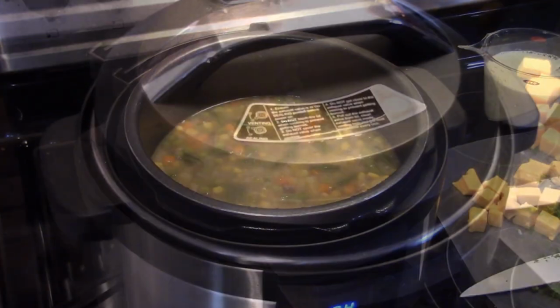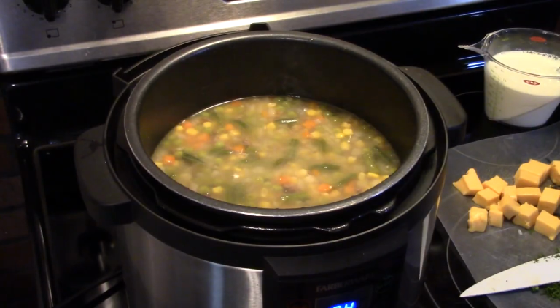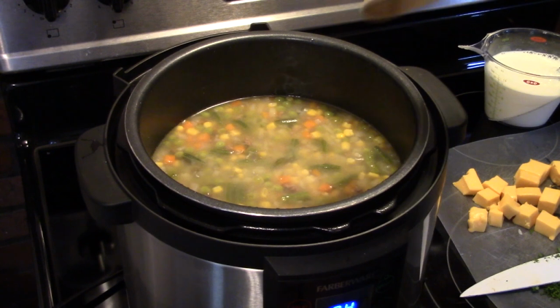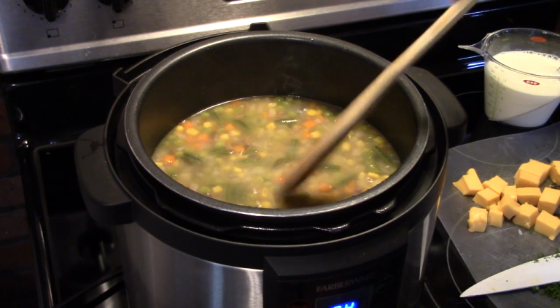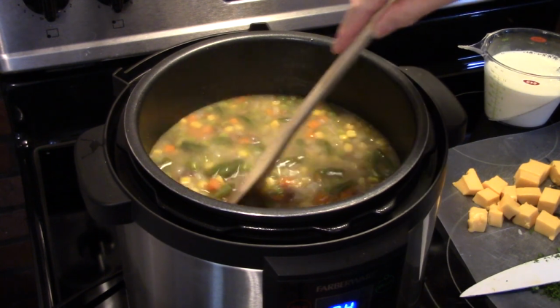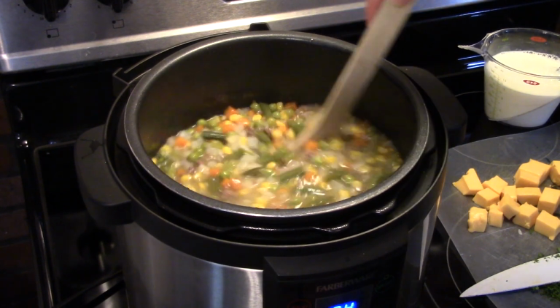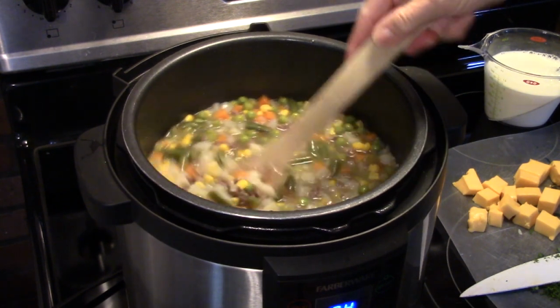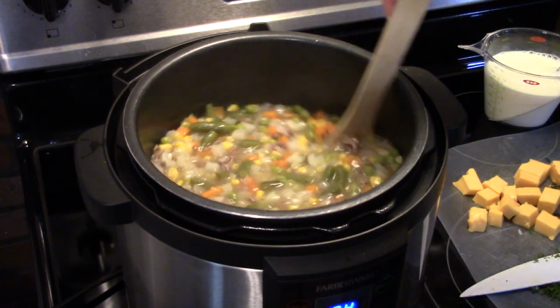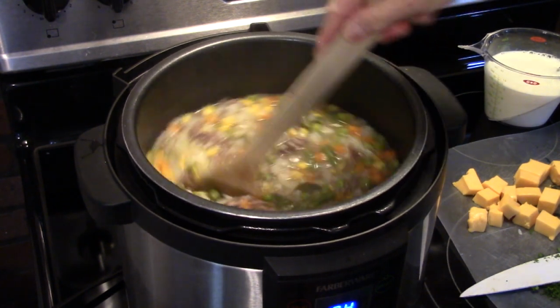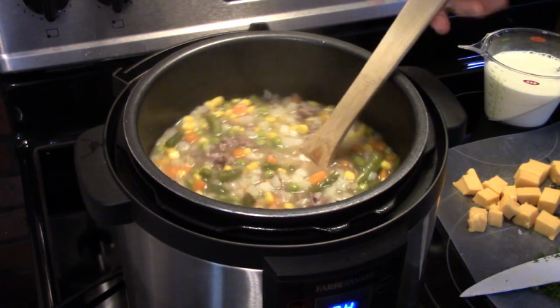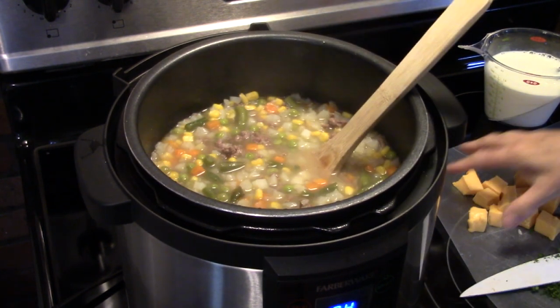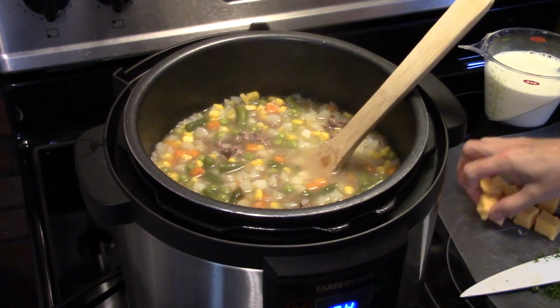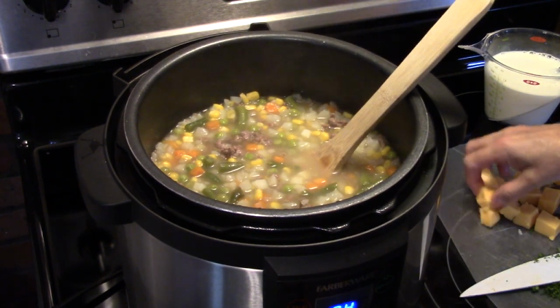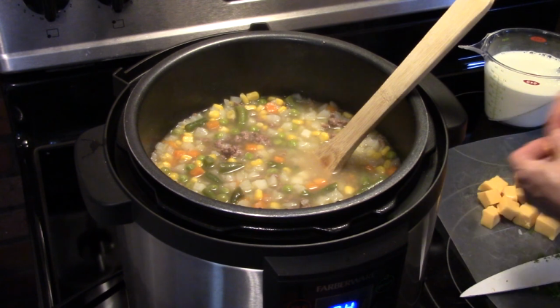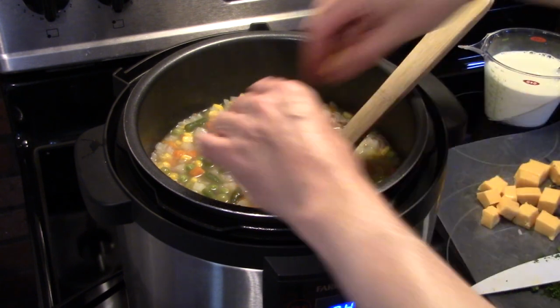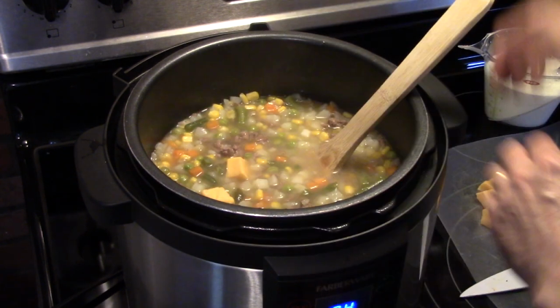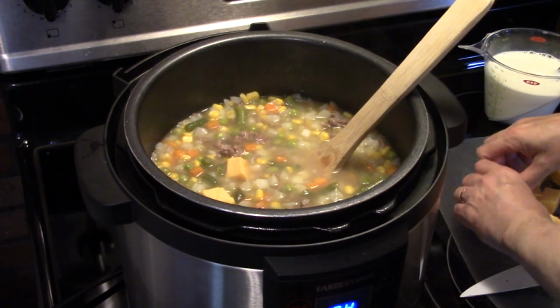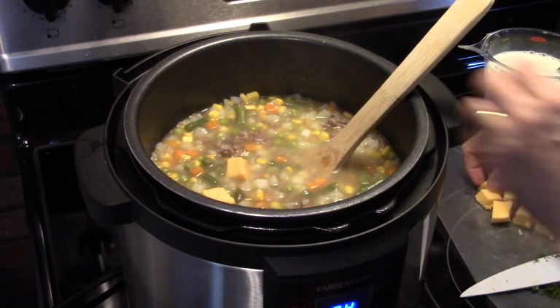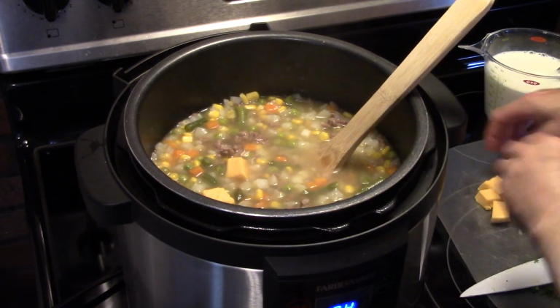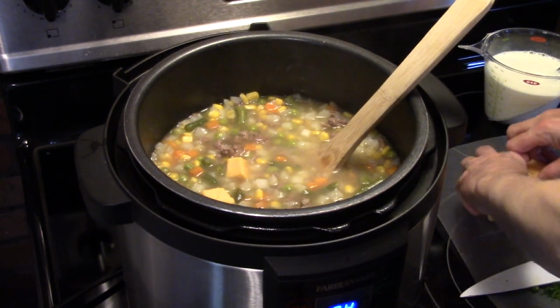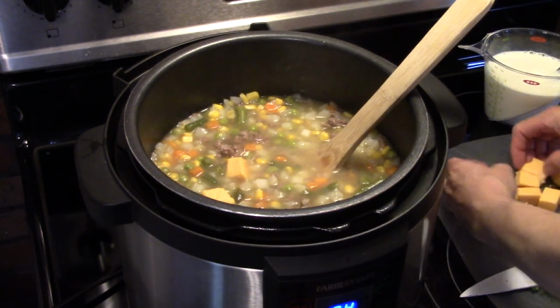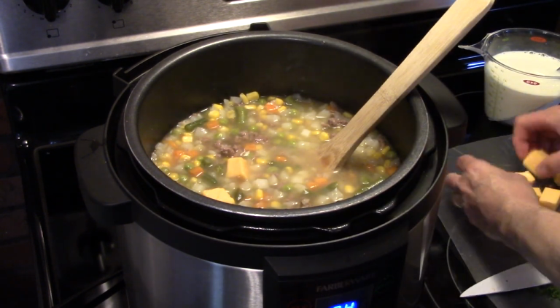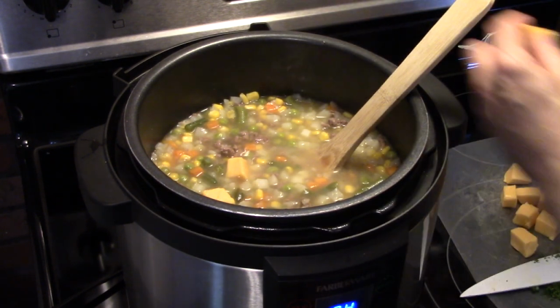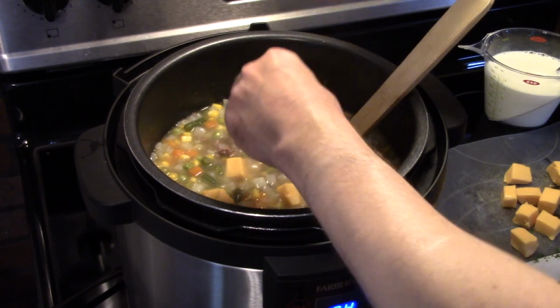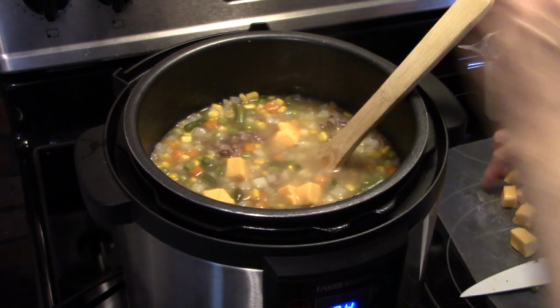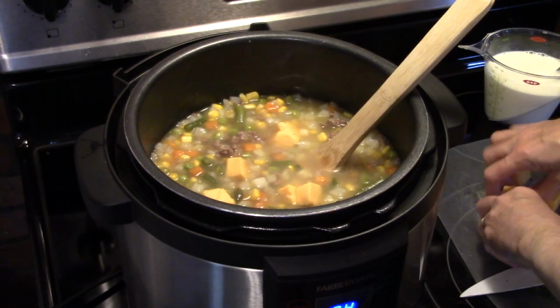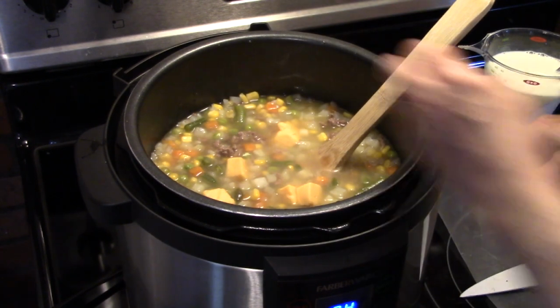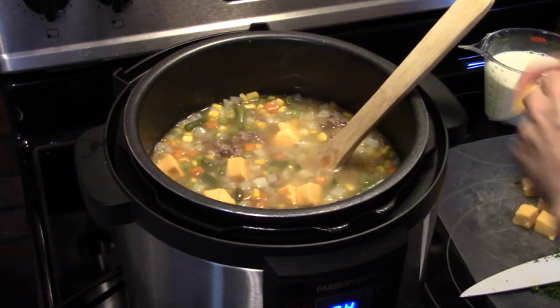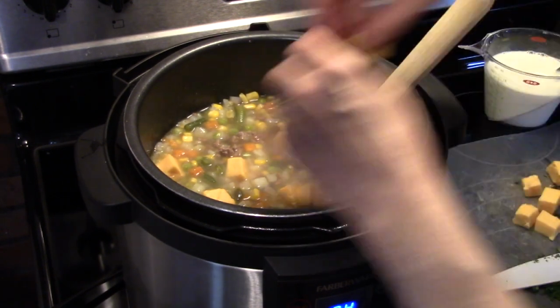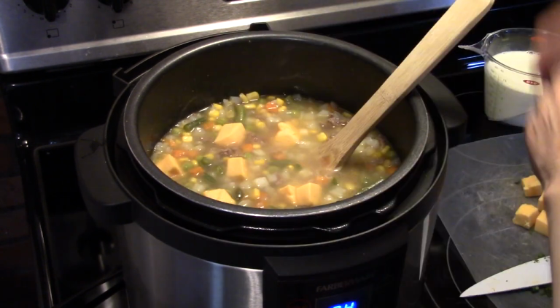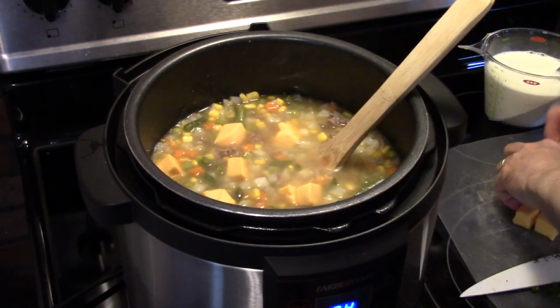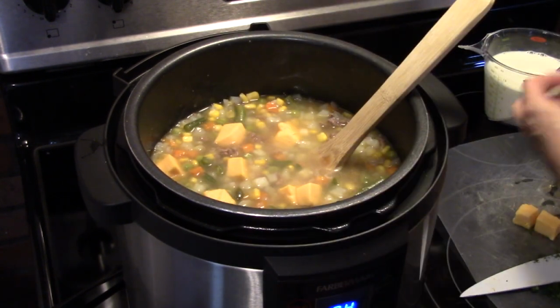Now that my soup is done cooking, with a clean spoon I'm going to put in 8 ounces of Velveeta cheese that I cubed up. We're going to melt this in here to make it even that much better.